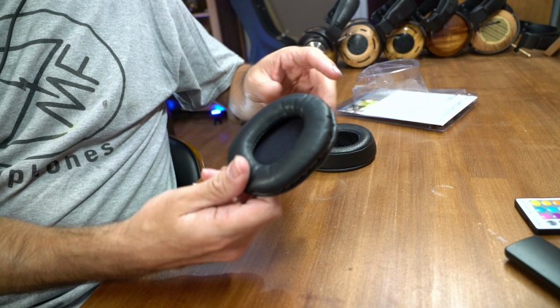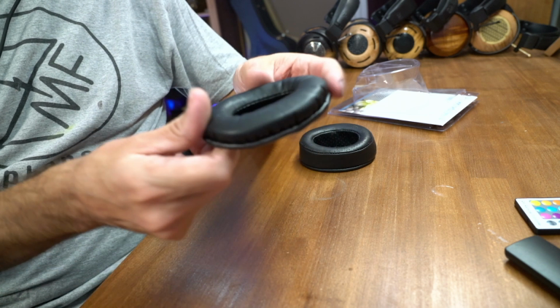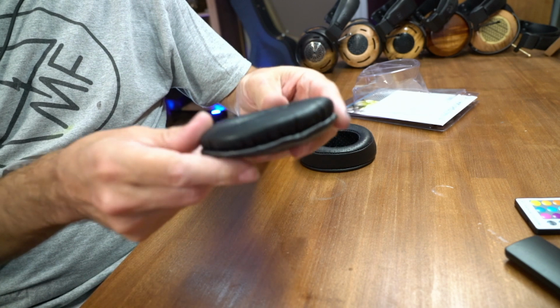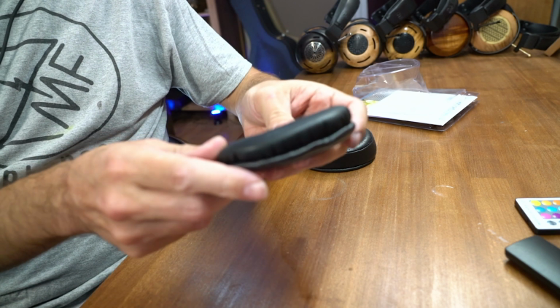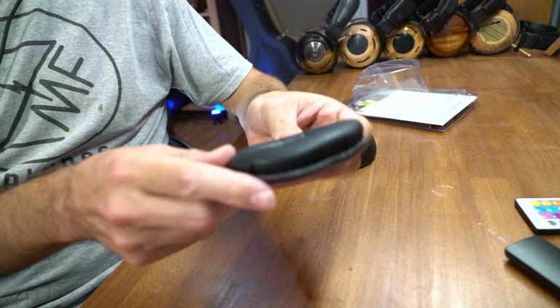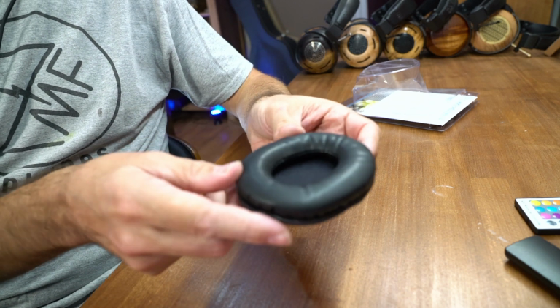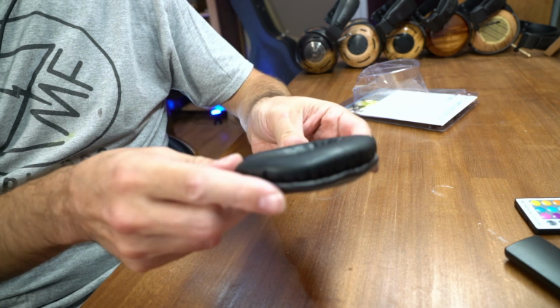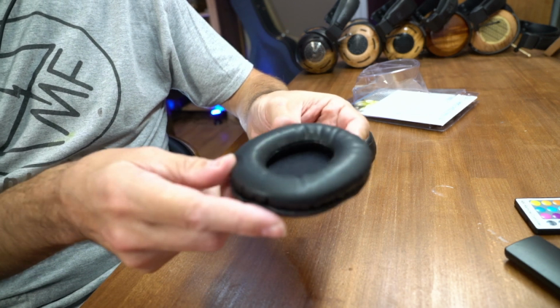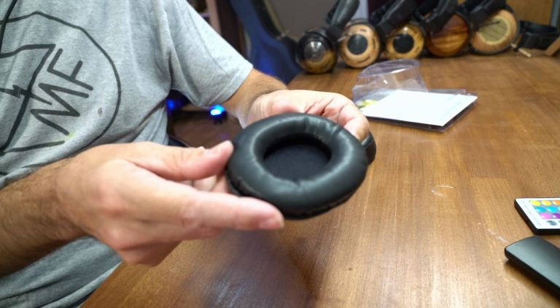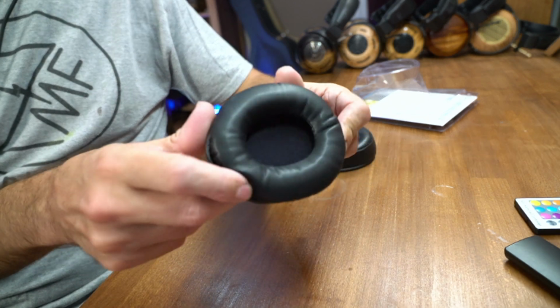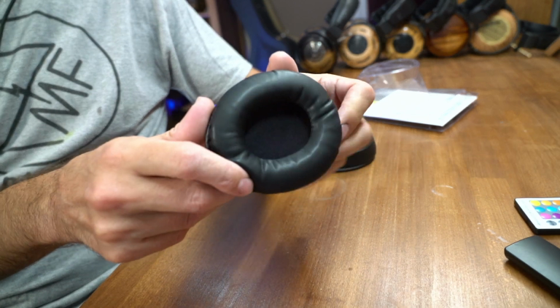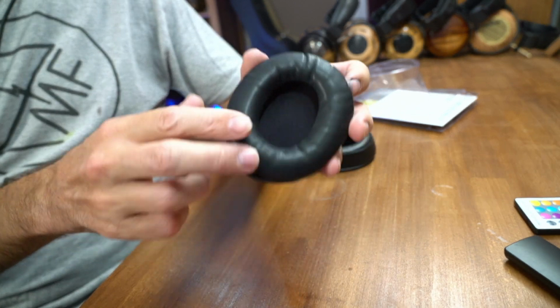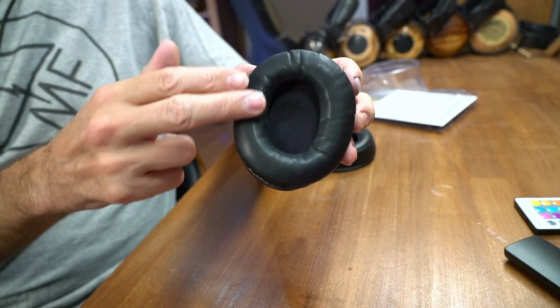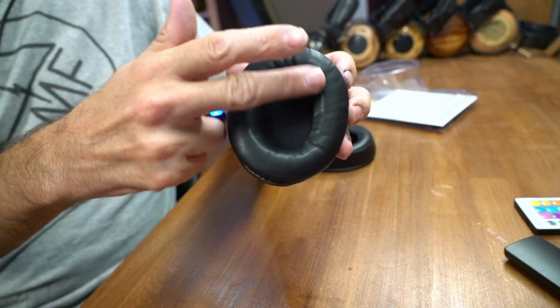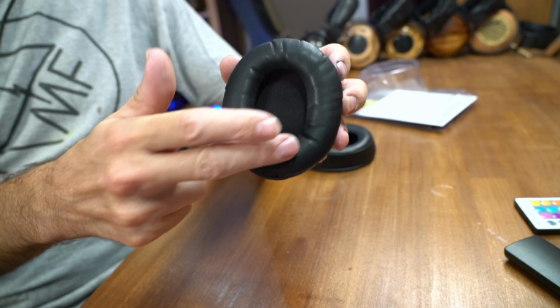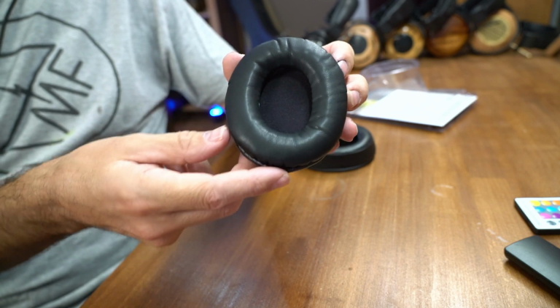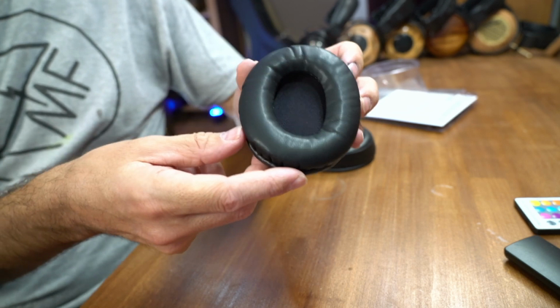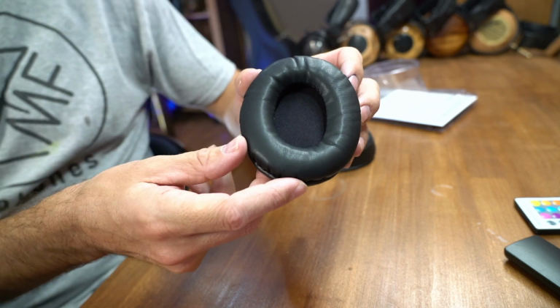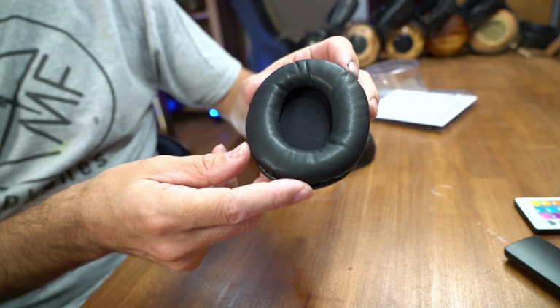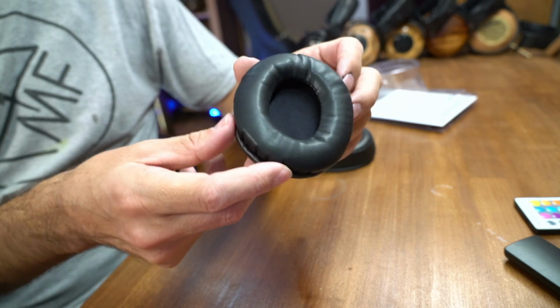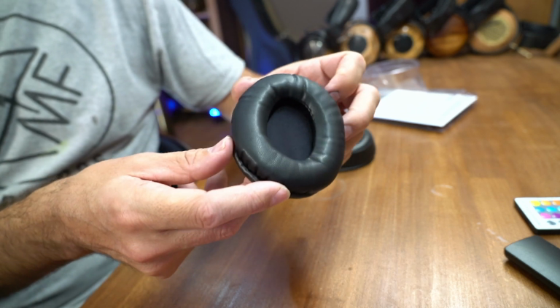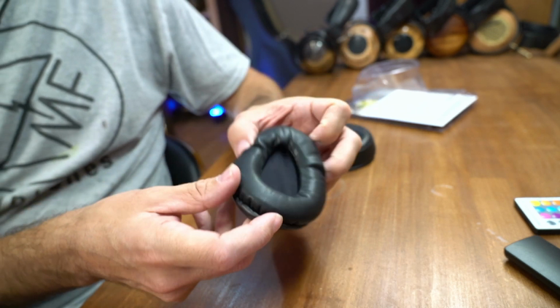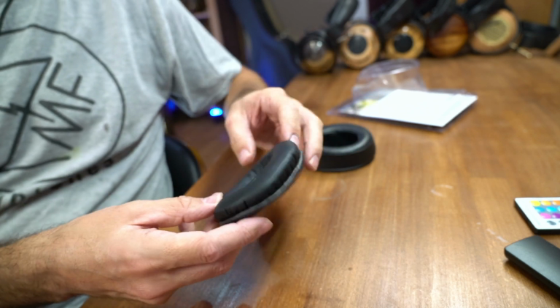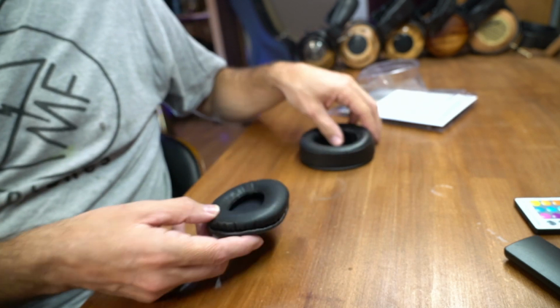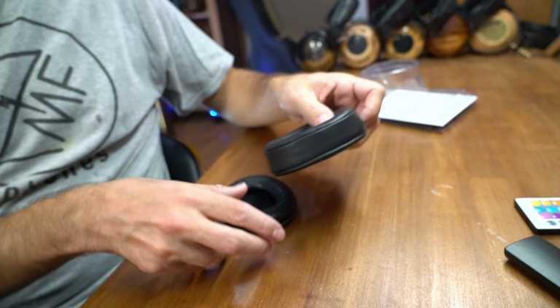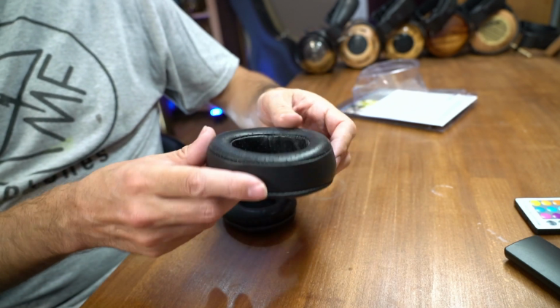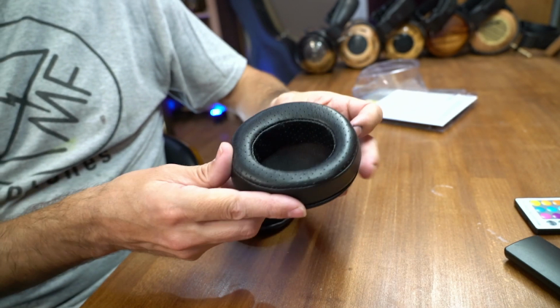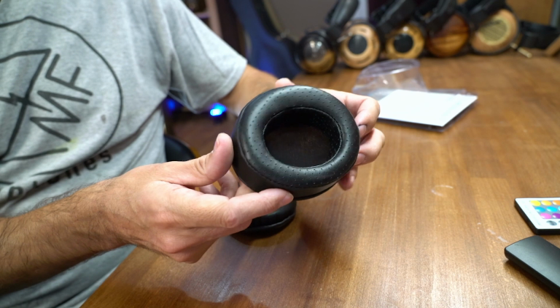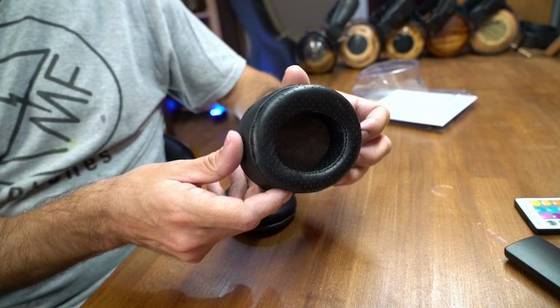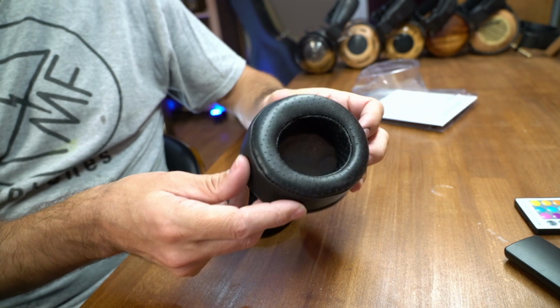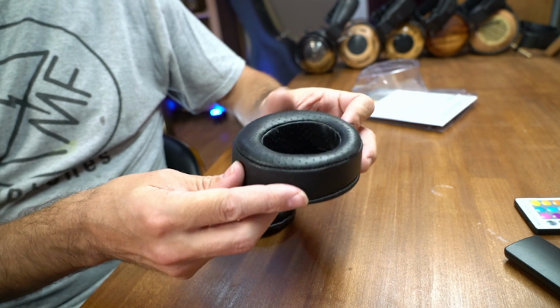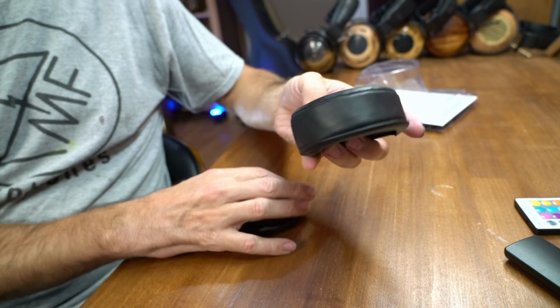It's a pretty thin ear pad. Your ear kind of fits in here — not a ton of space, not bad, but could be better. So I added a lot of space to it.